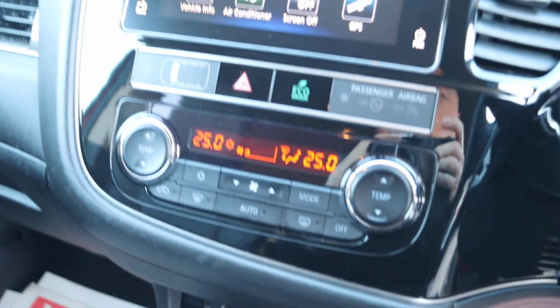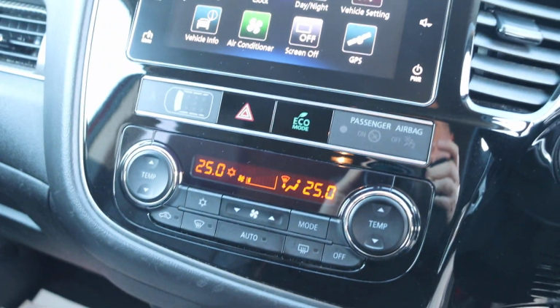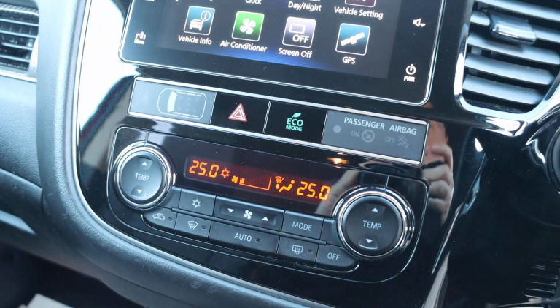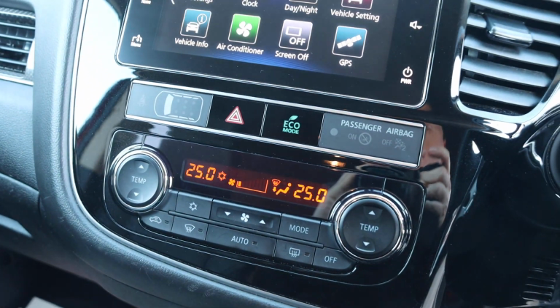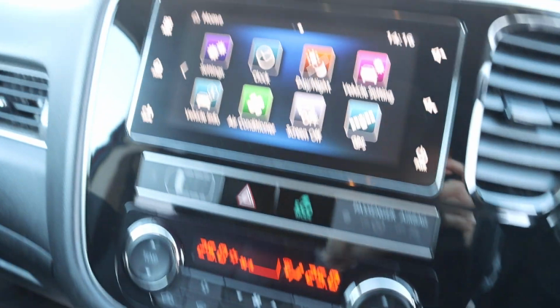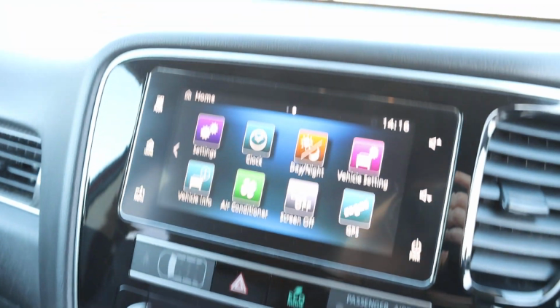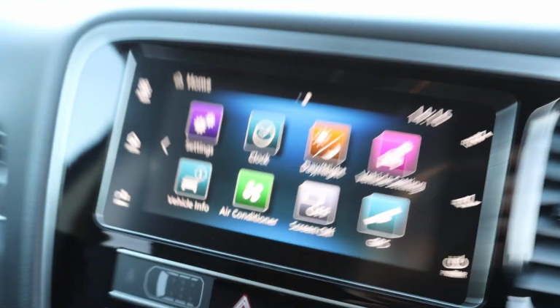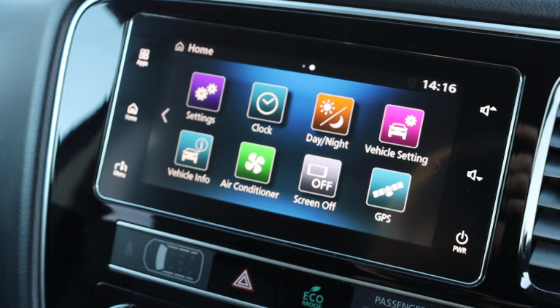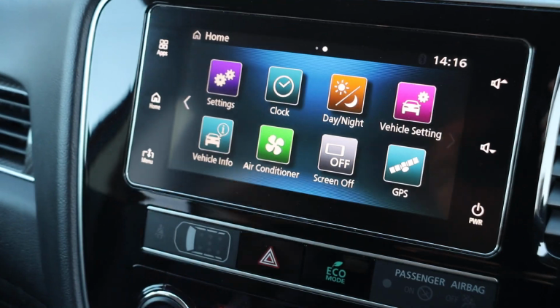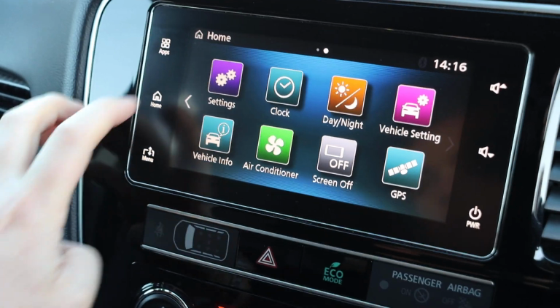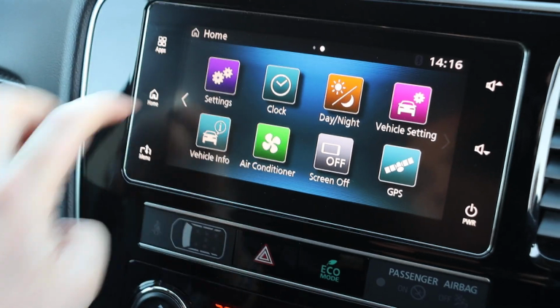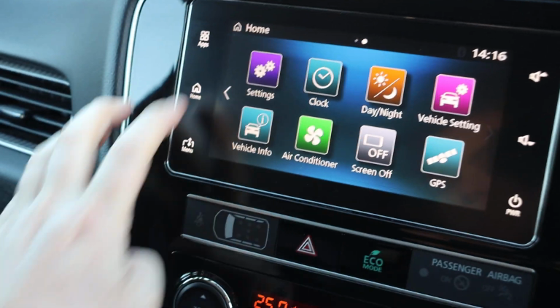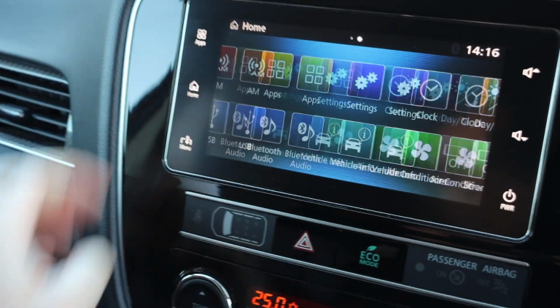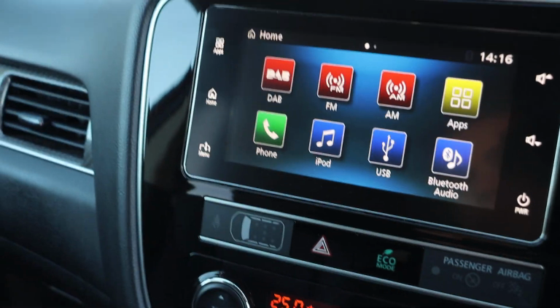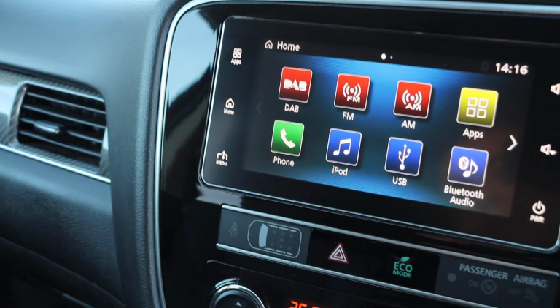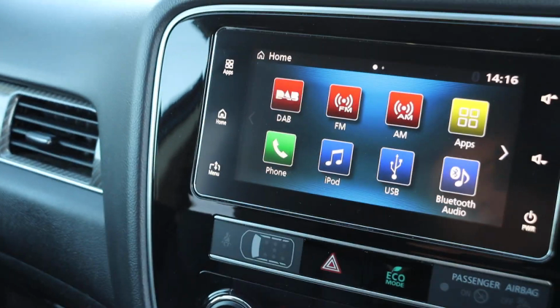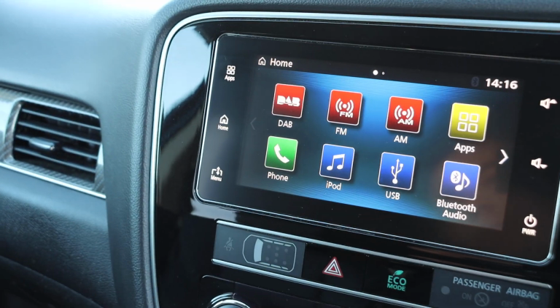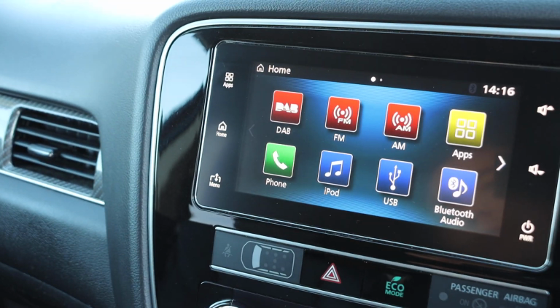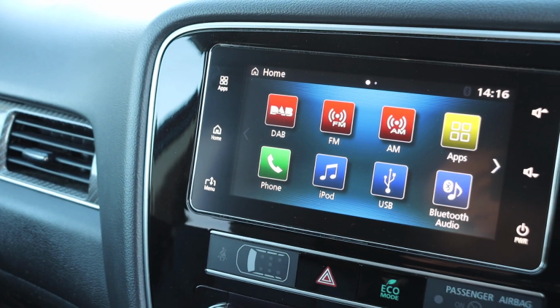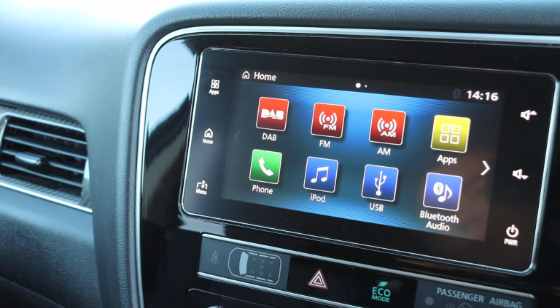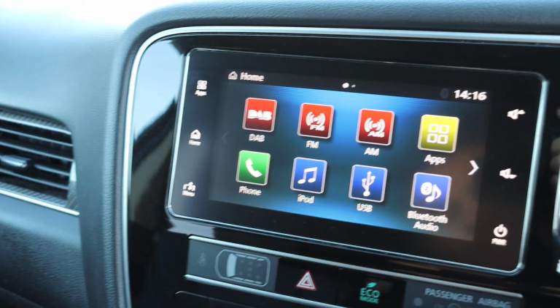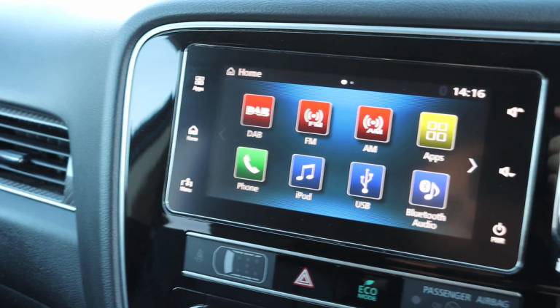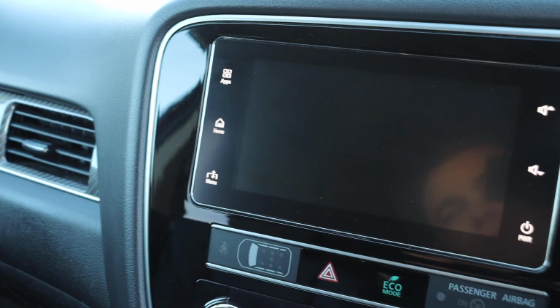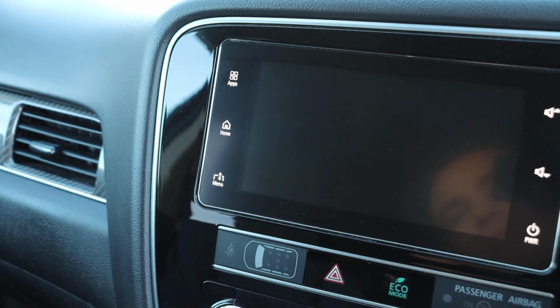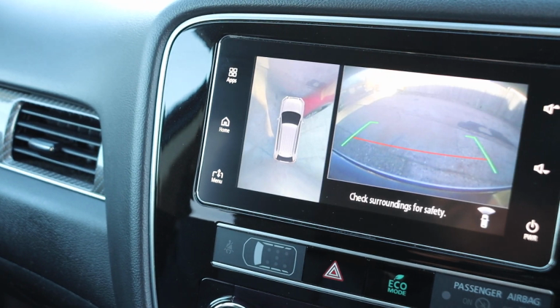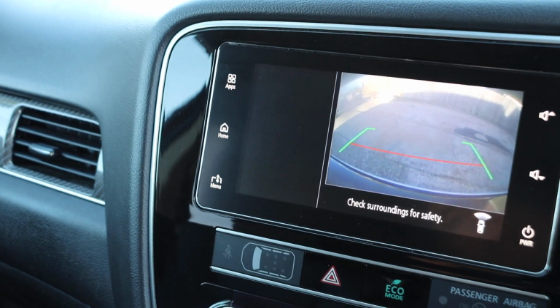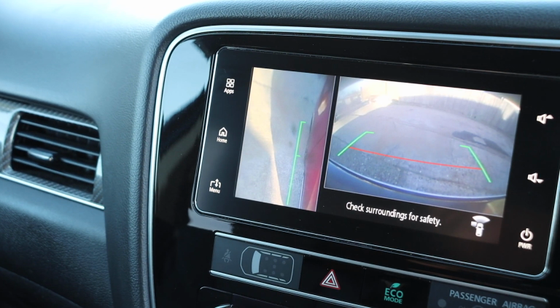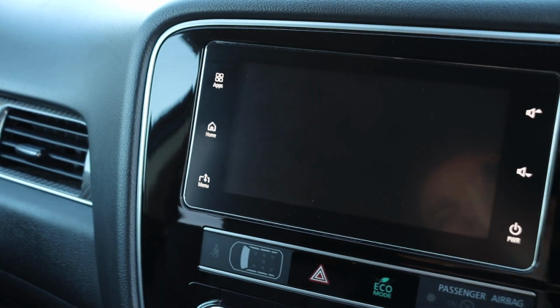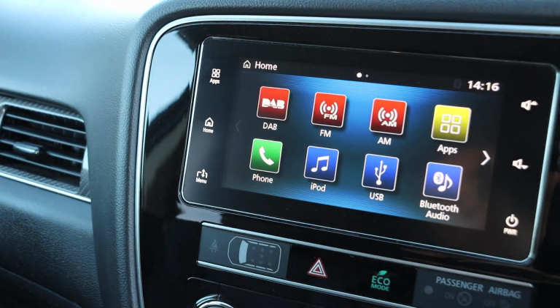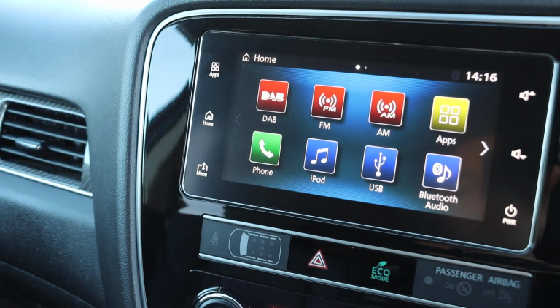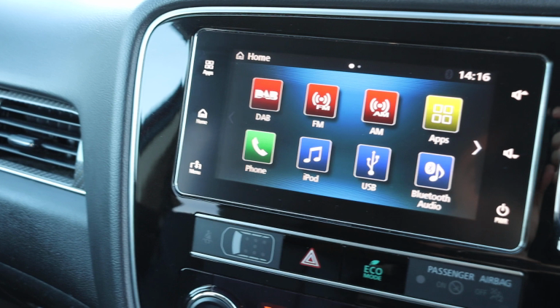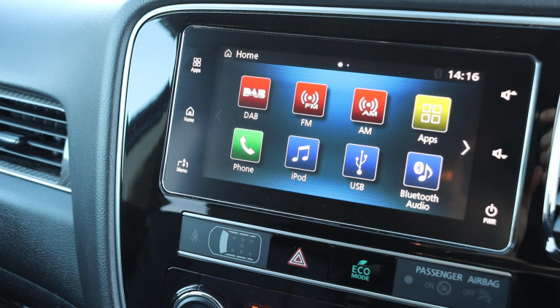Two-zone climate control air con, AV radio, Bluetooth, telephone connection, and a 360 degree camera. Thank you for watching.